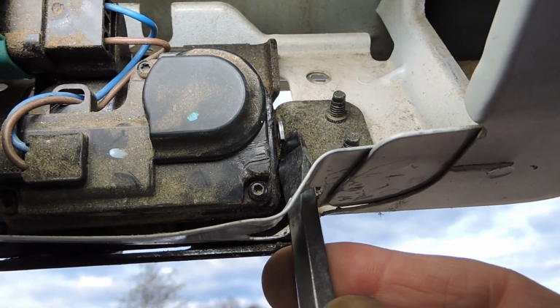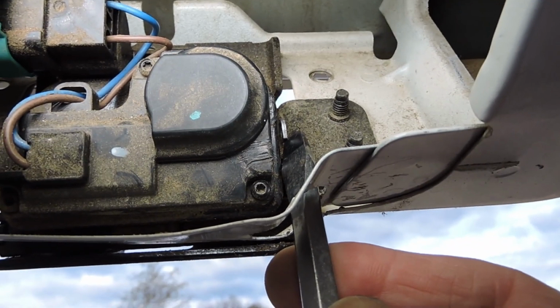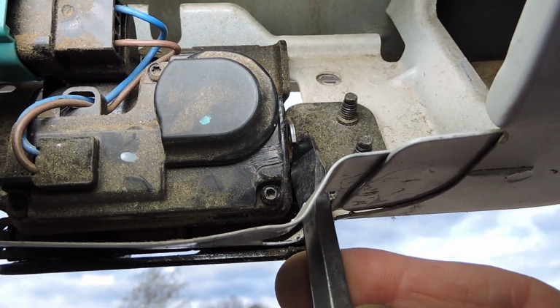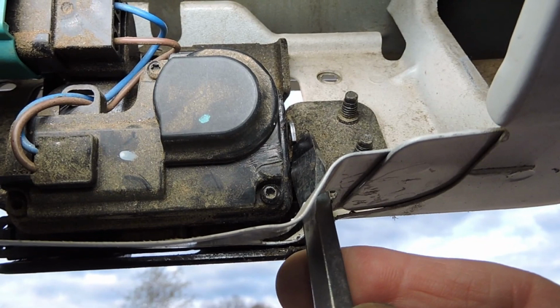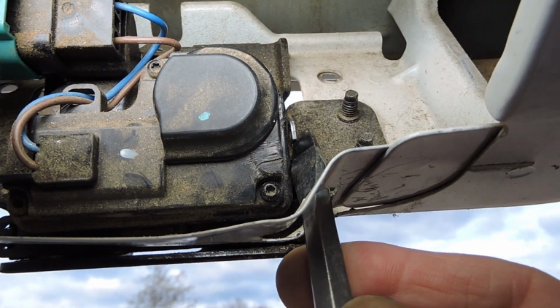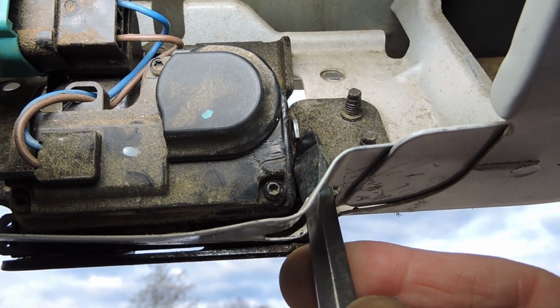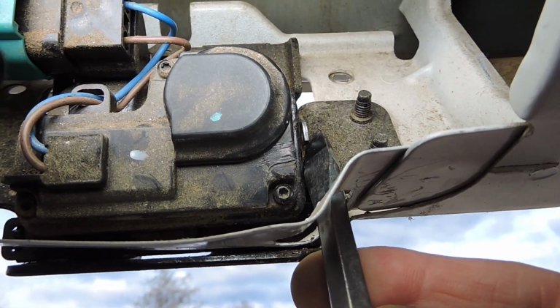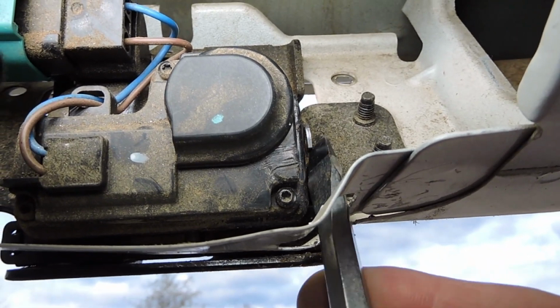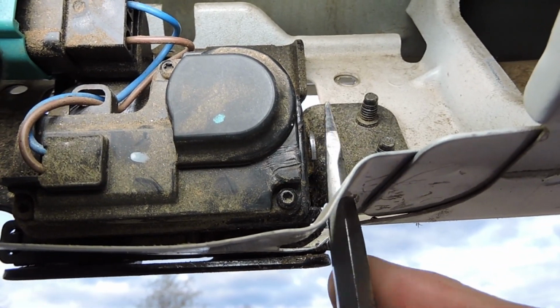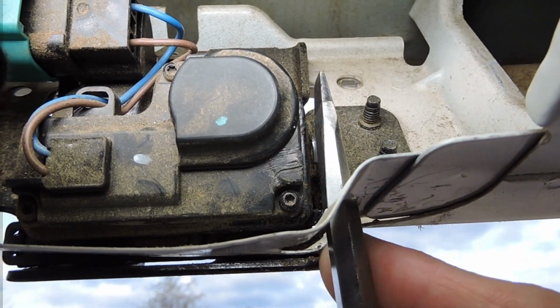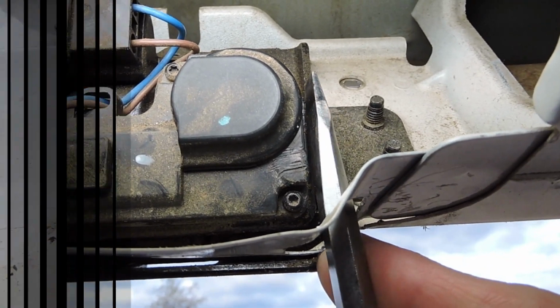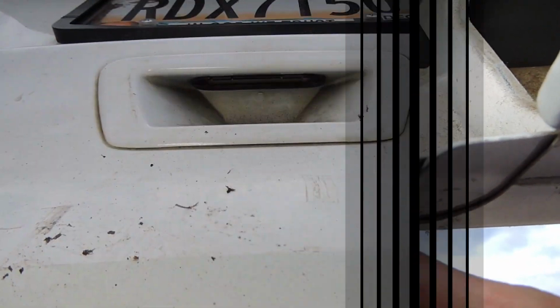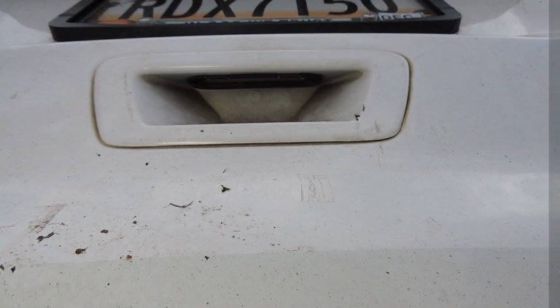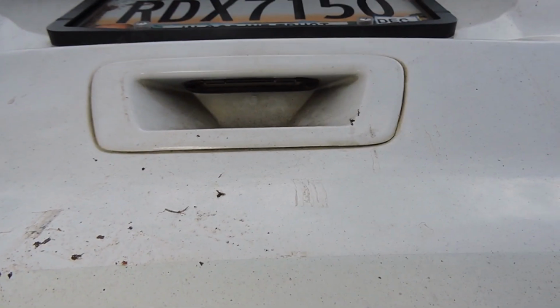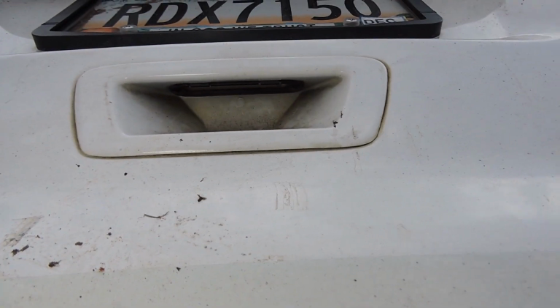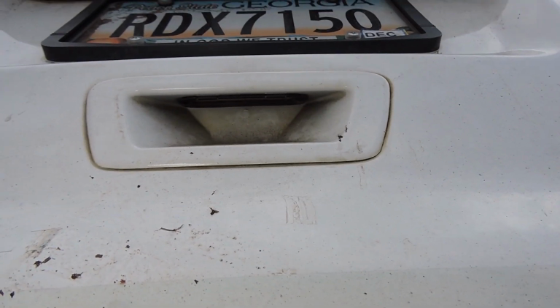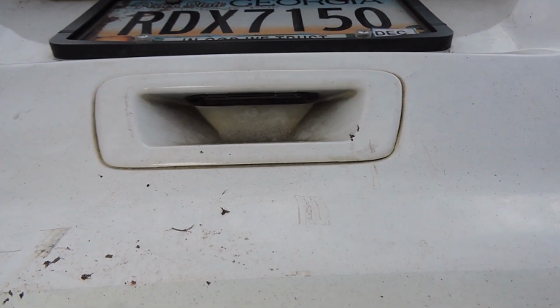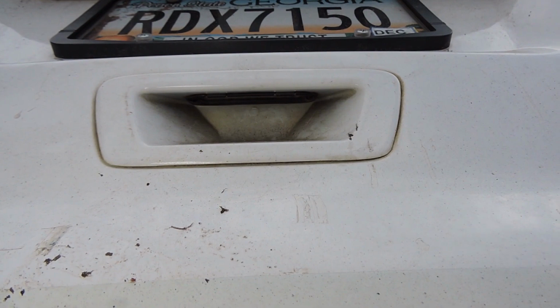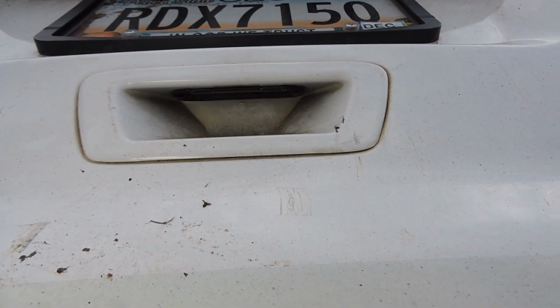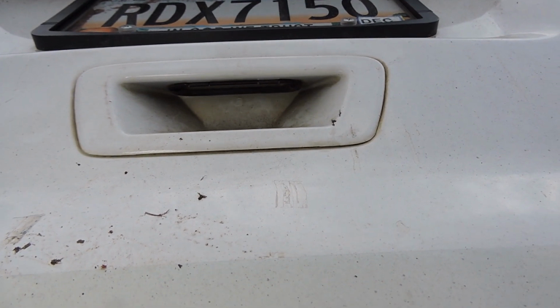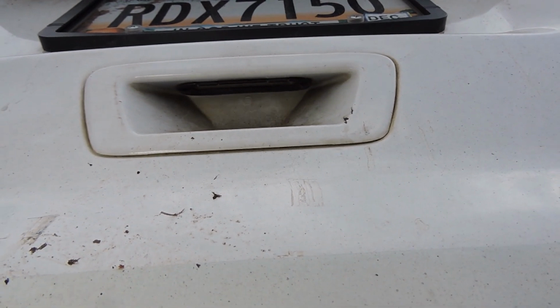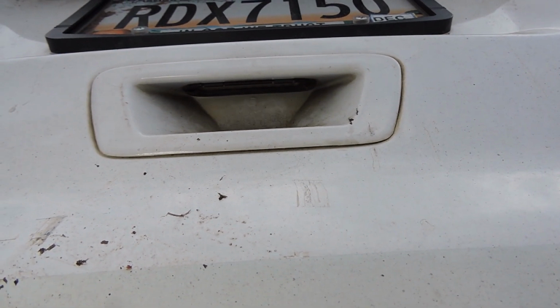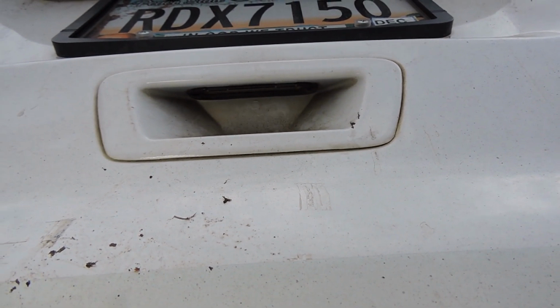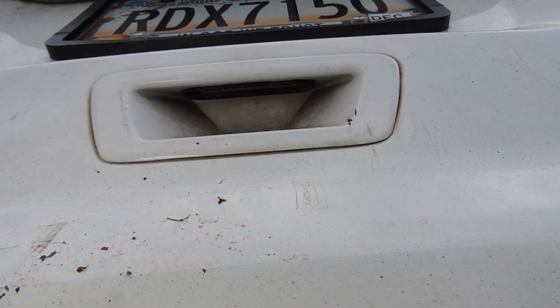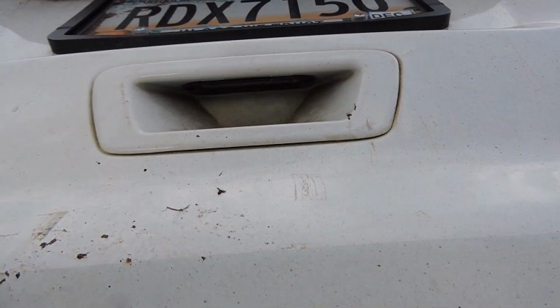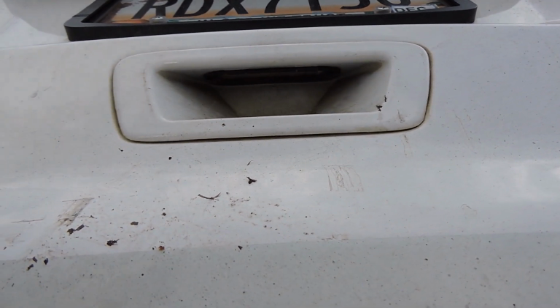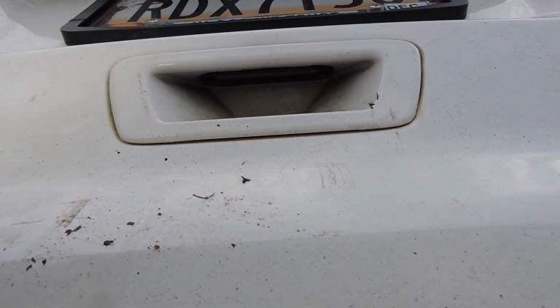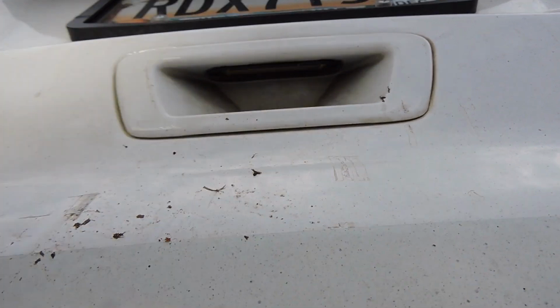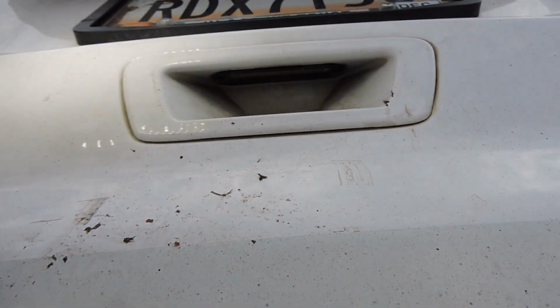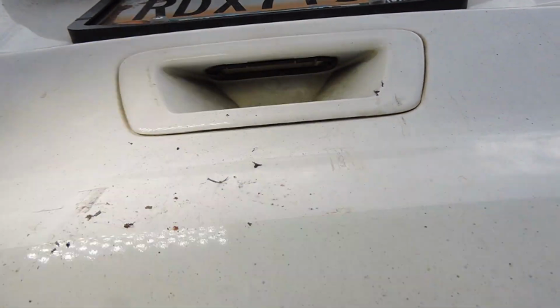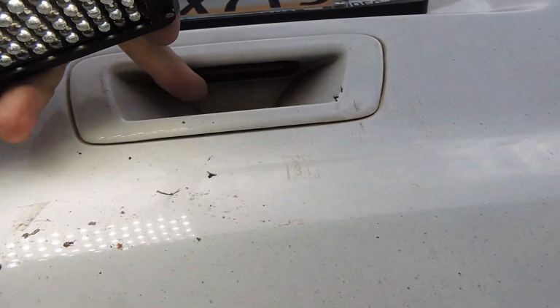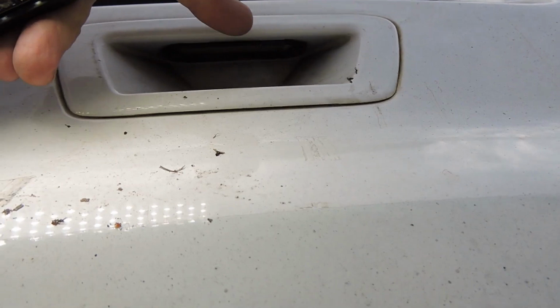Hear it? It just unlocked. Now this liftgate has an electronic switch touchpad located here.